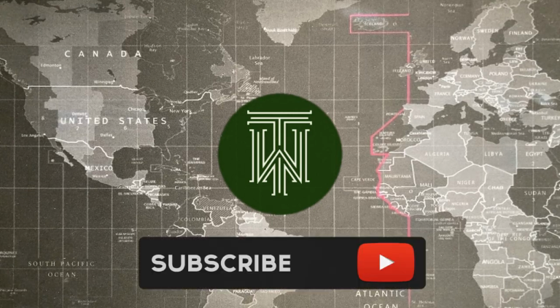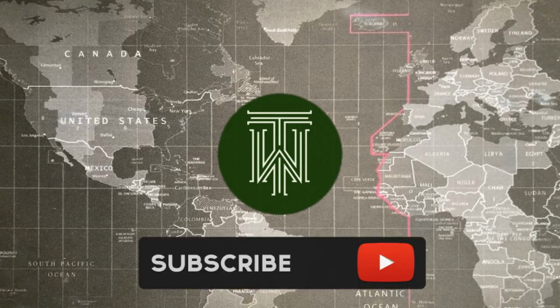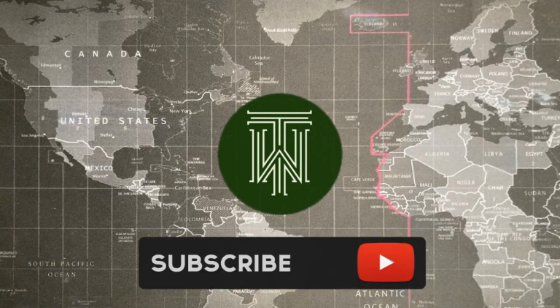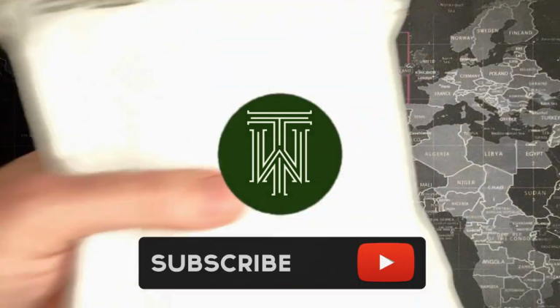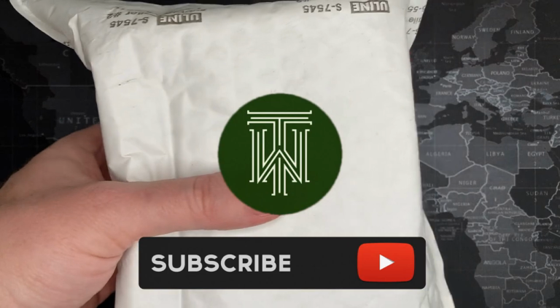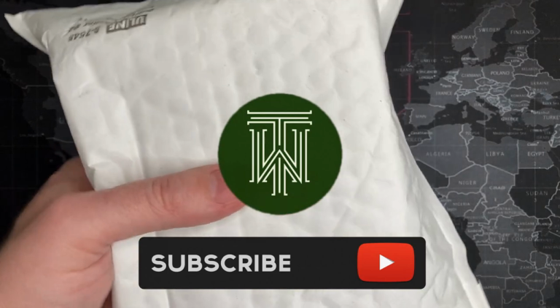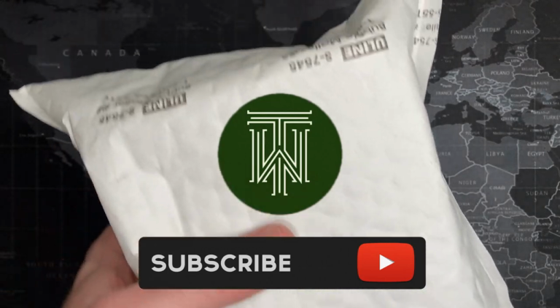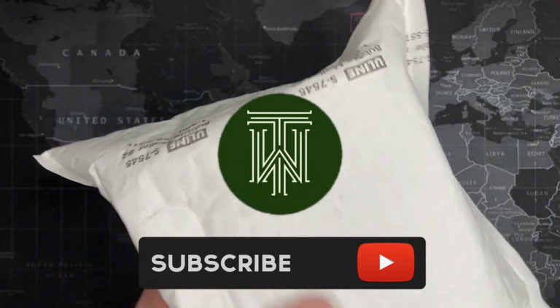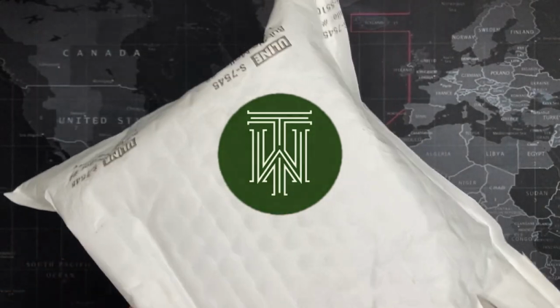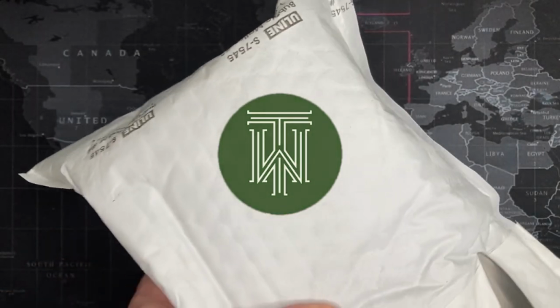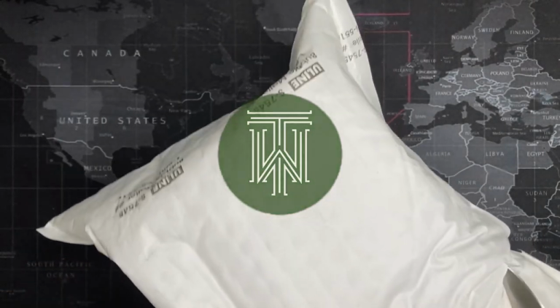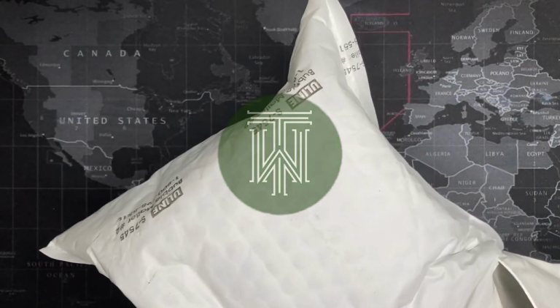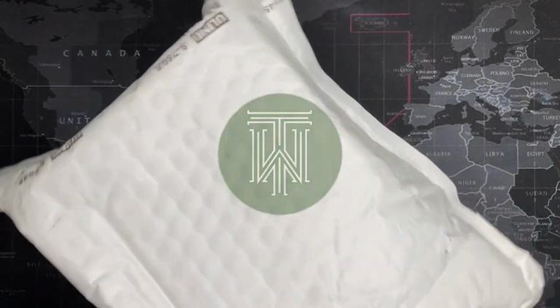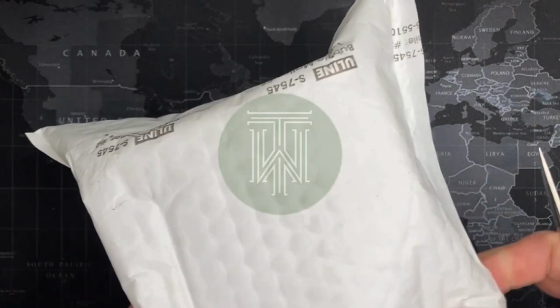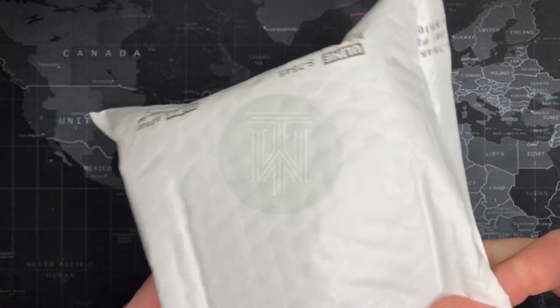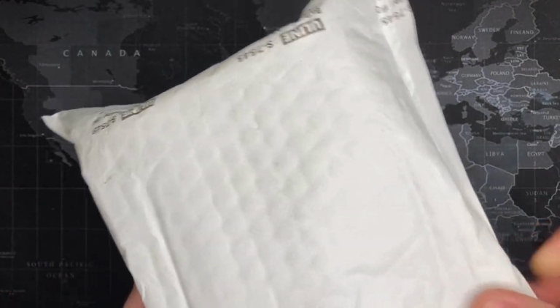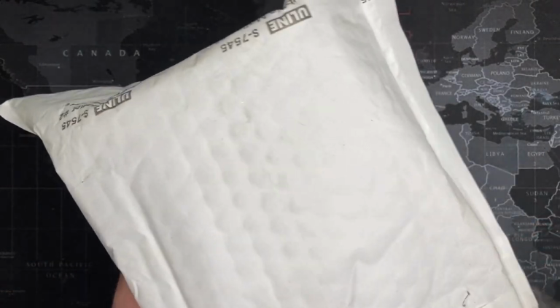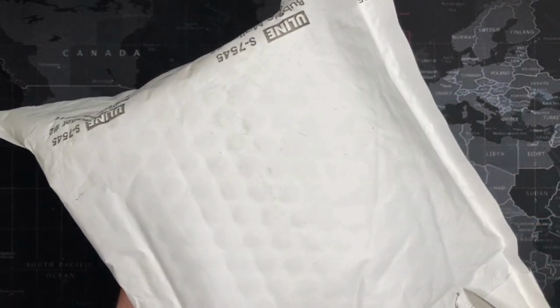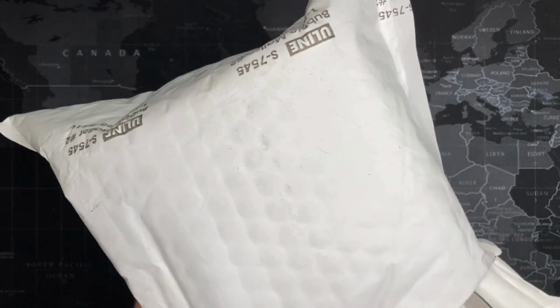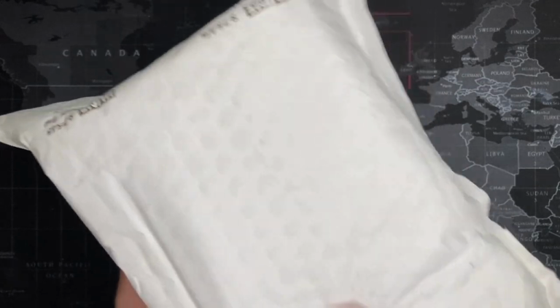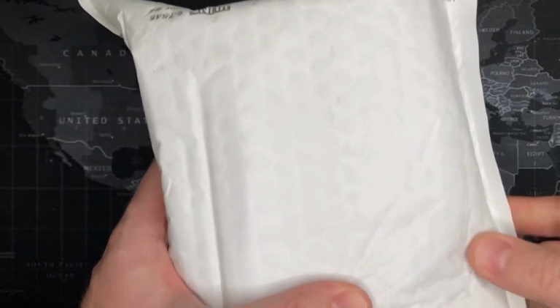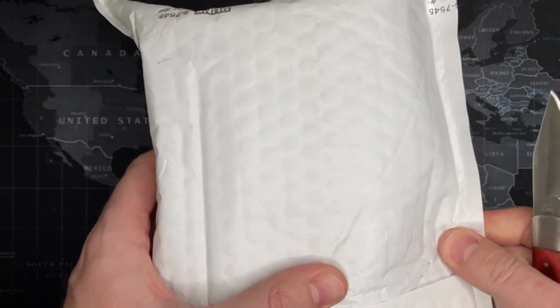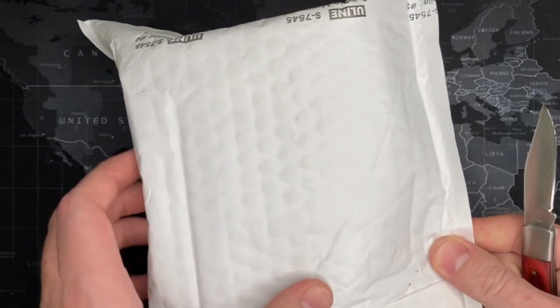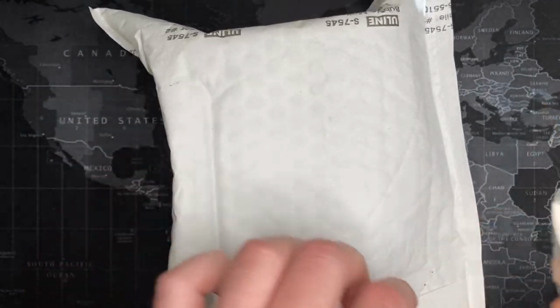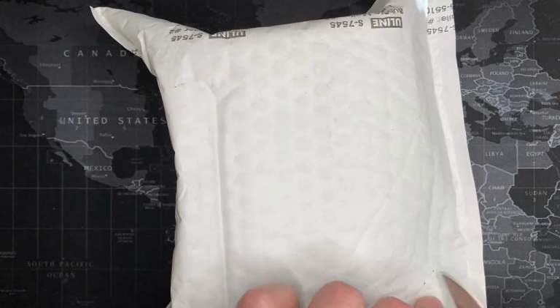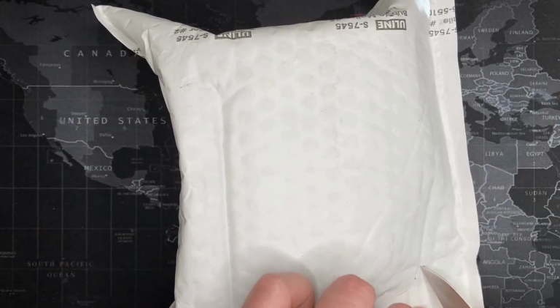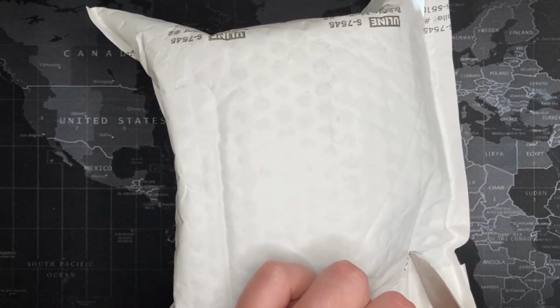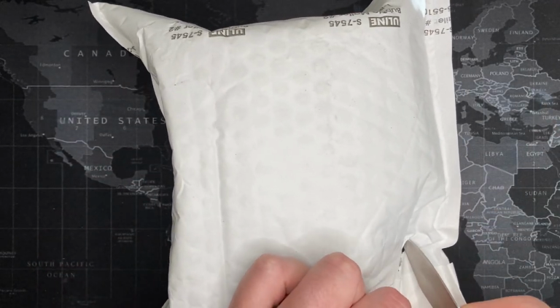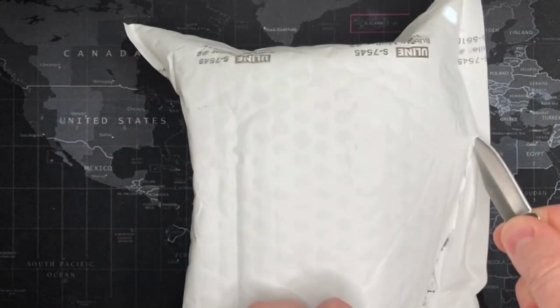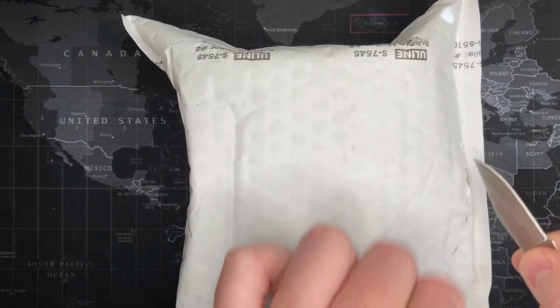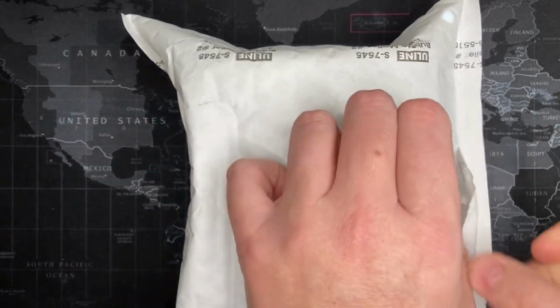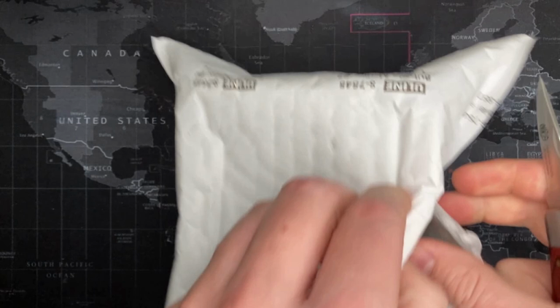Alright watch friends, I got another watch. Once I opened these up, there were two outlets.